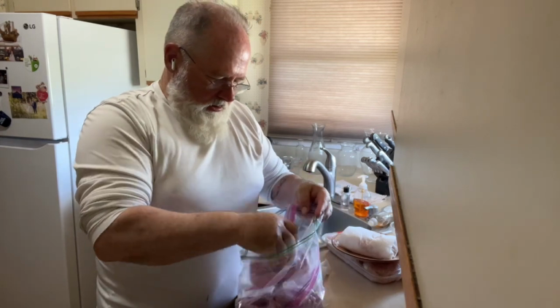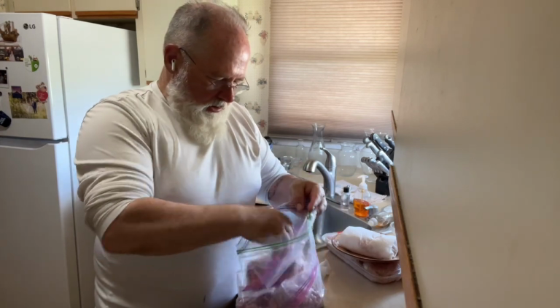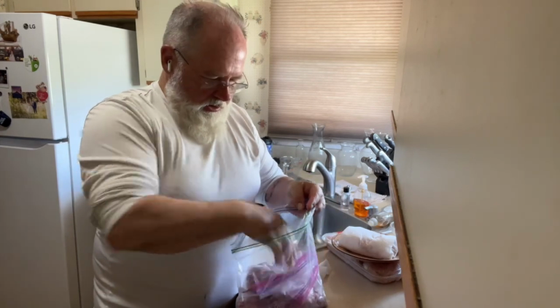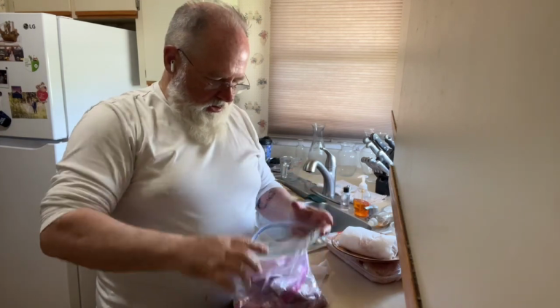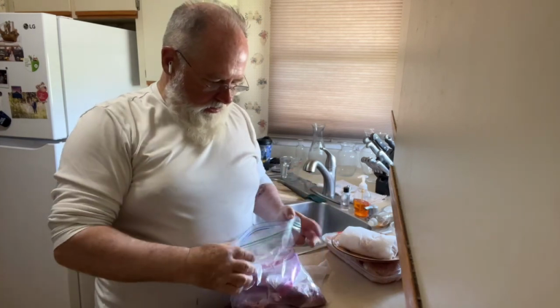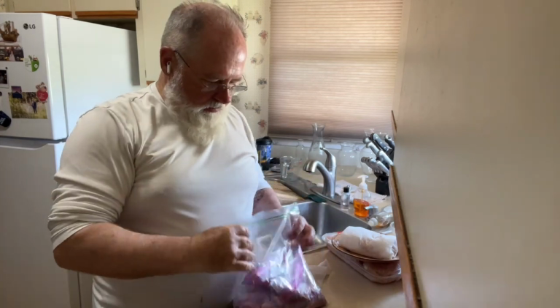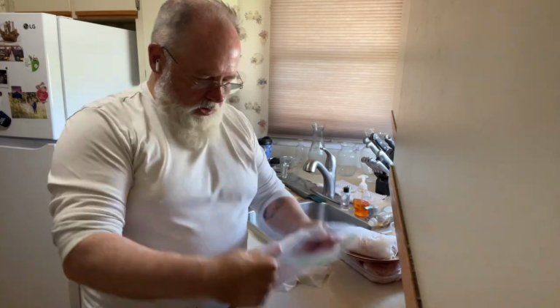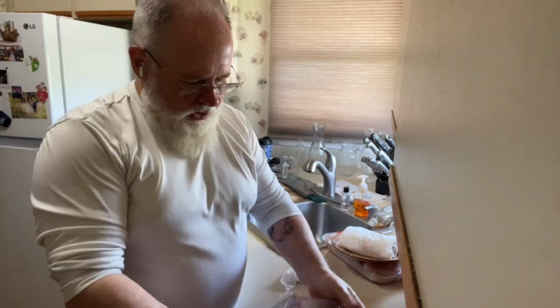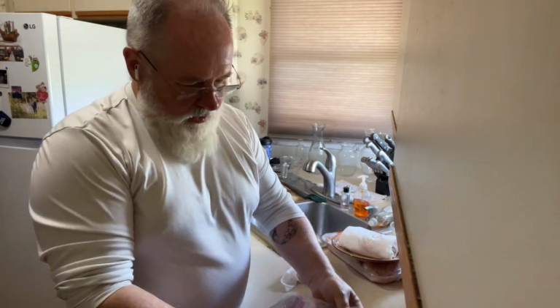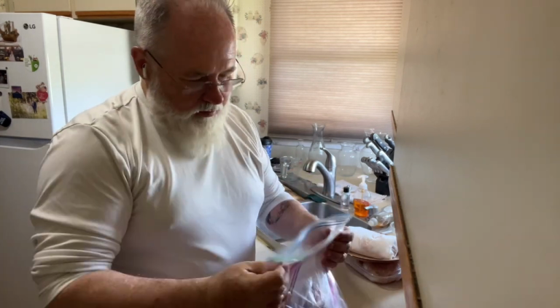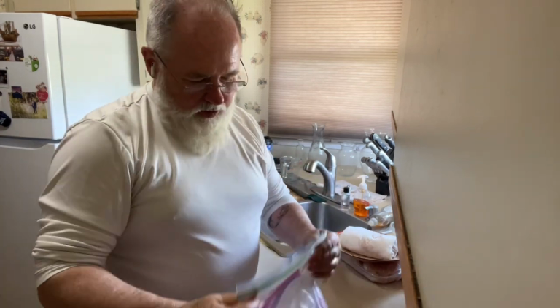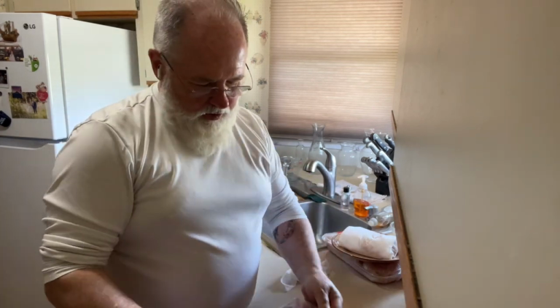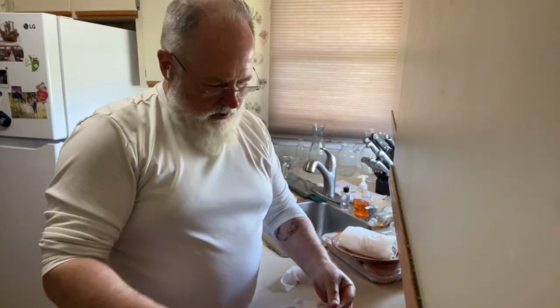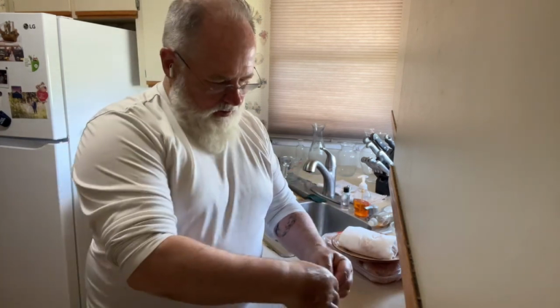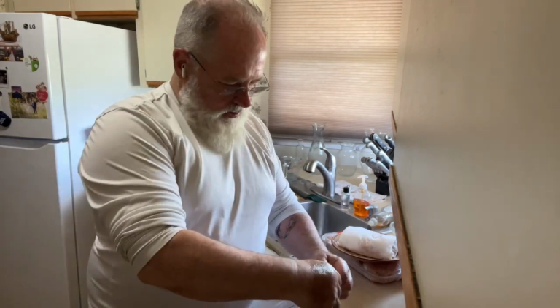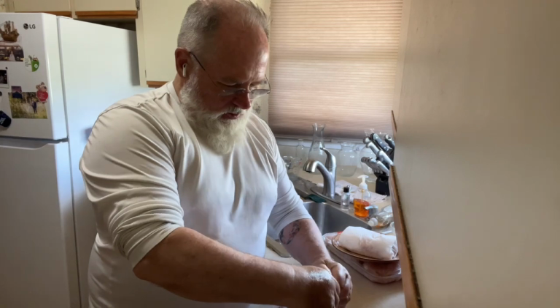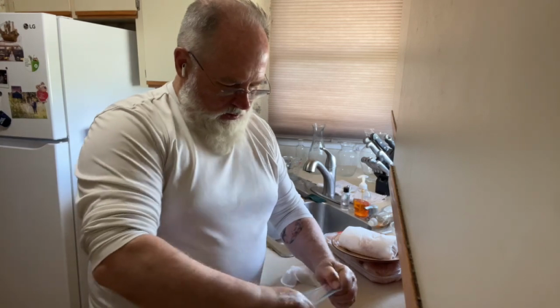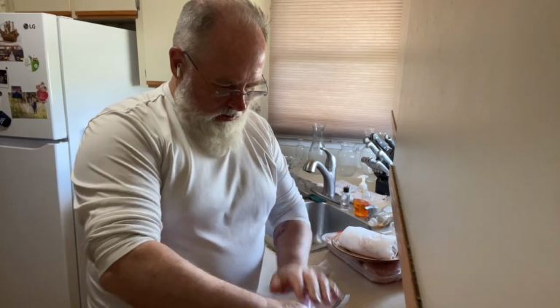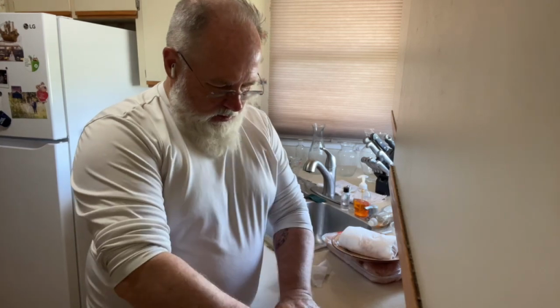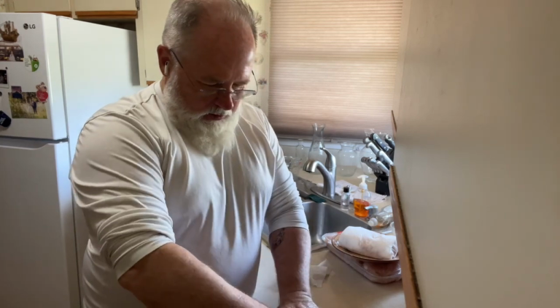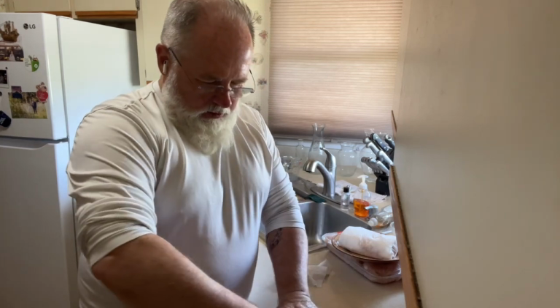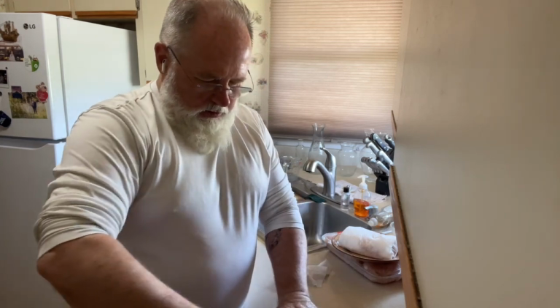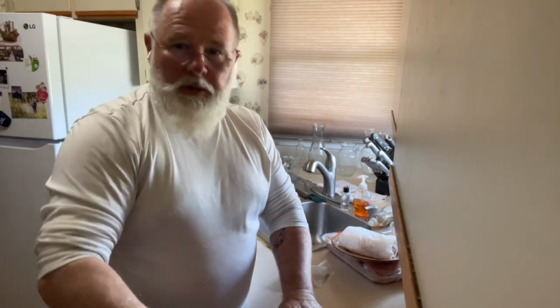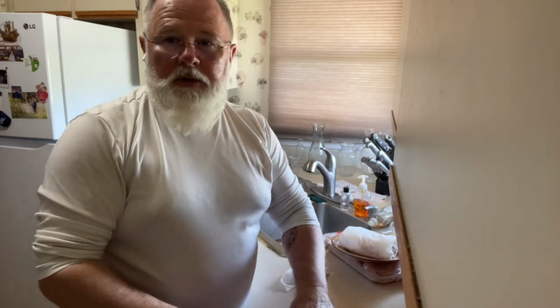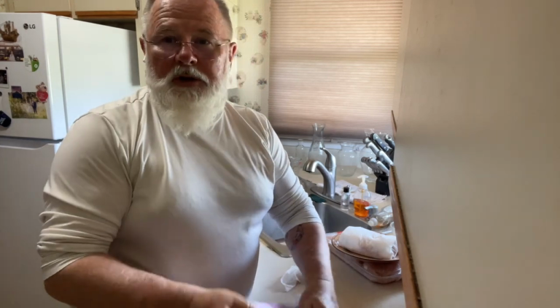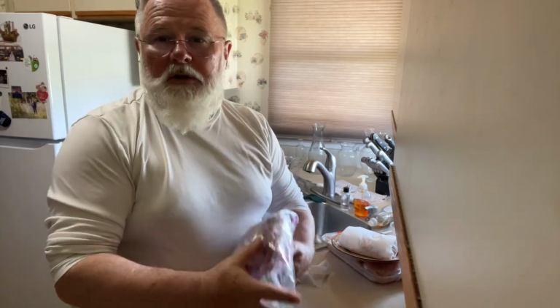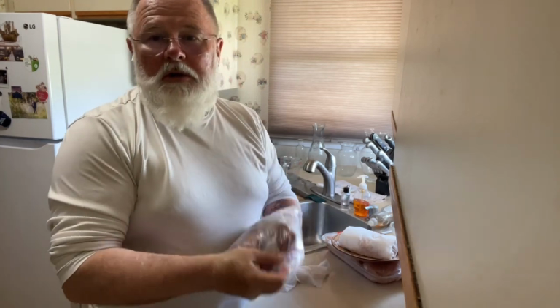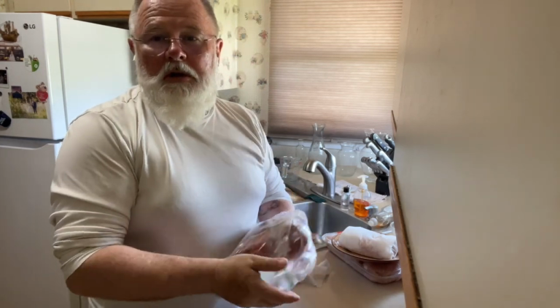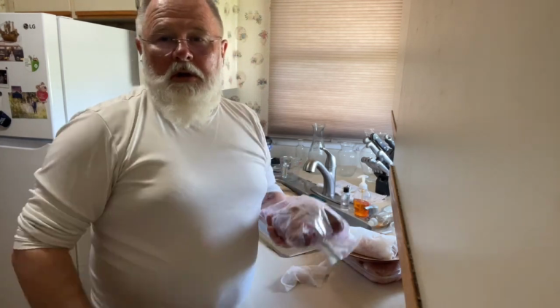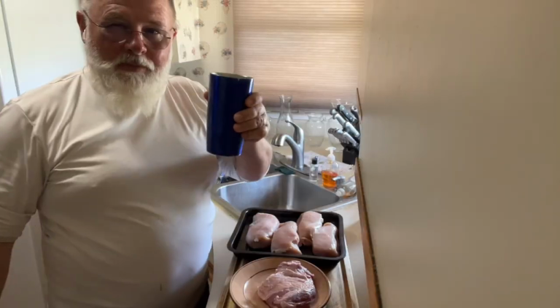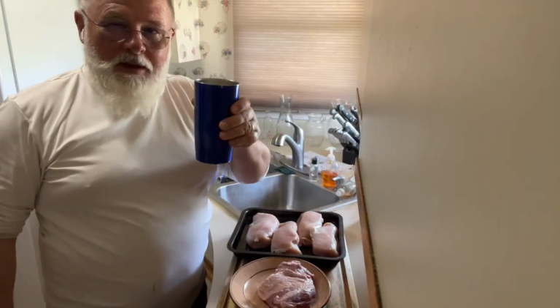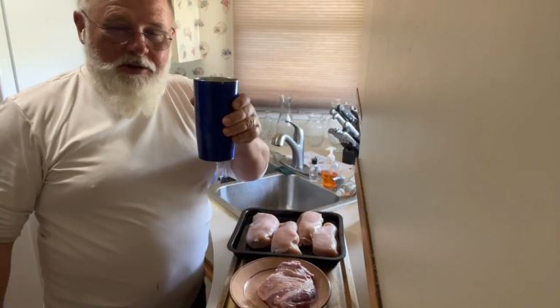Just going to smoke it again. Put them in the freezer. Cheers.